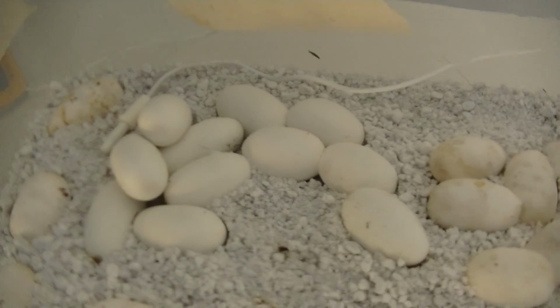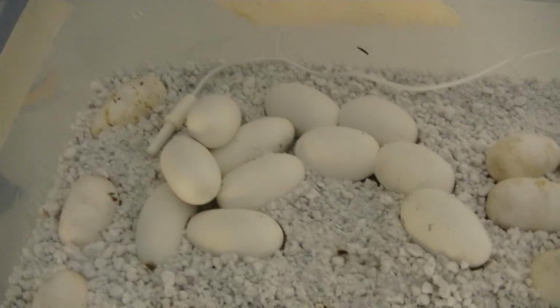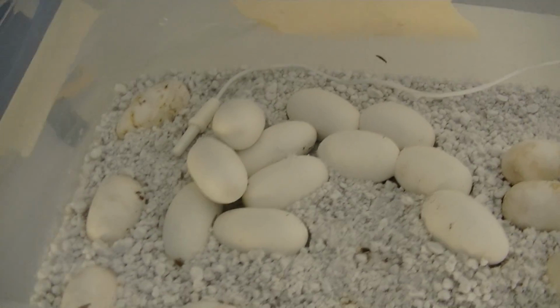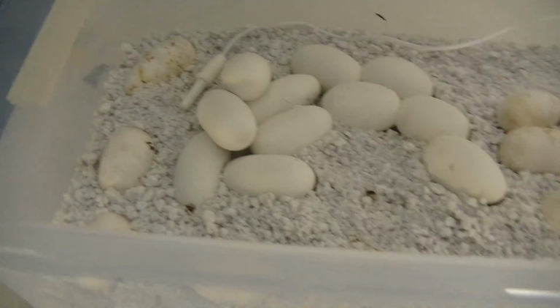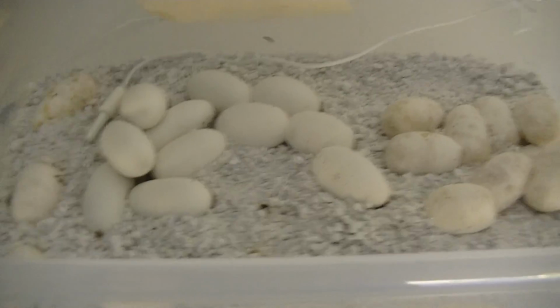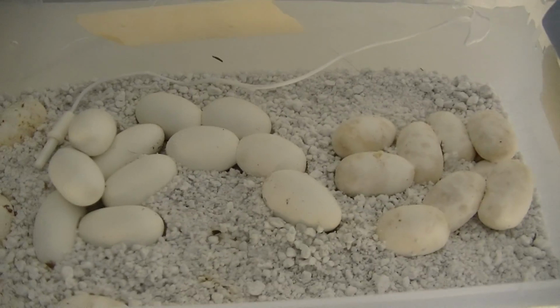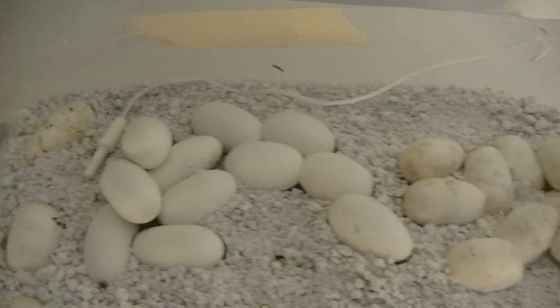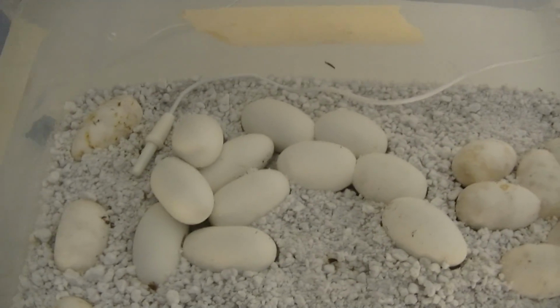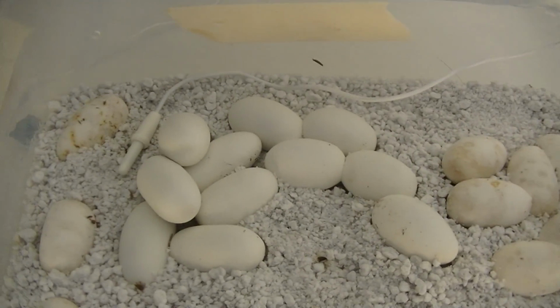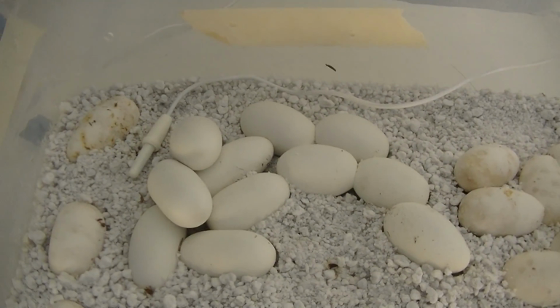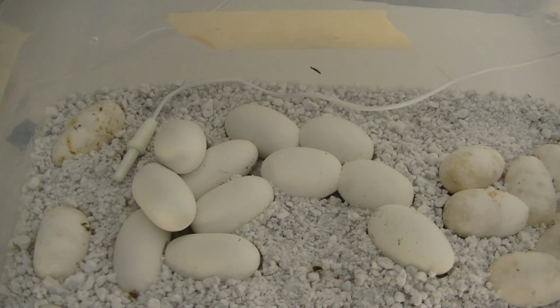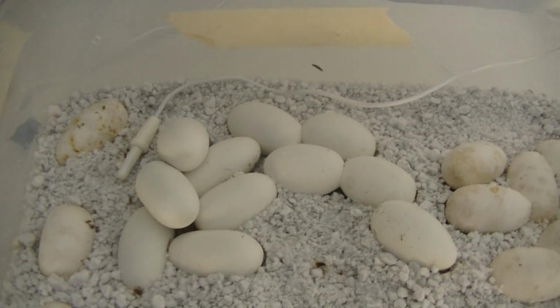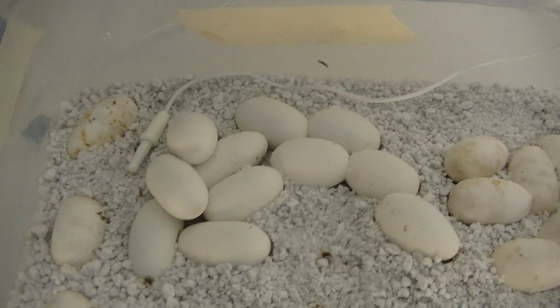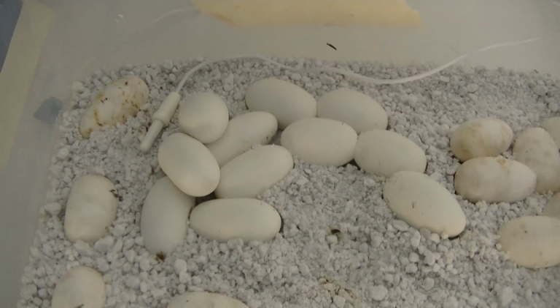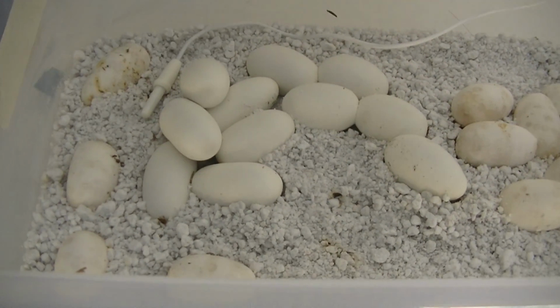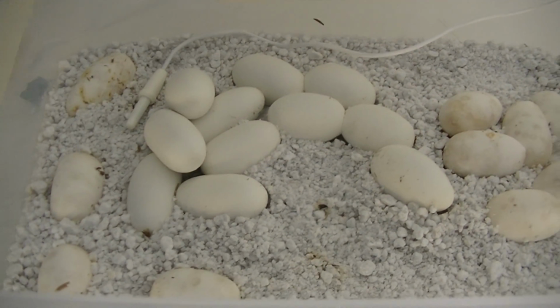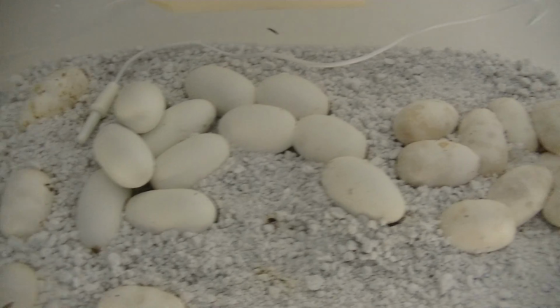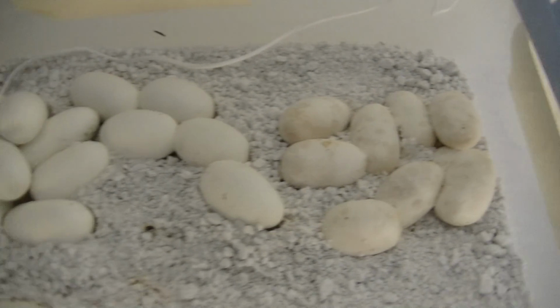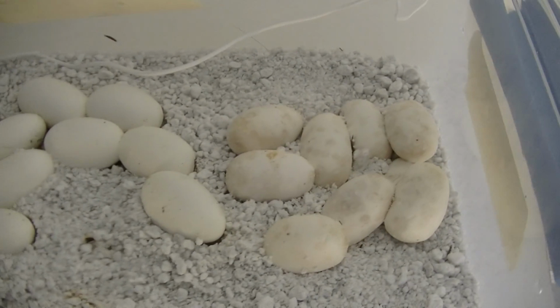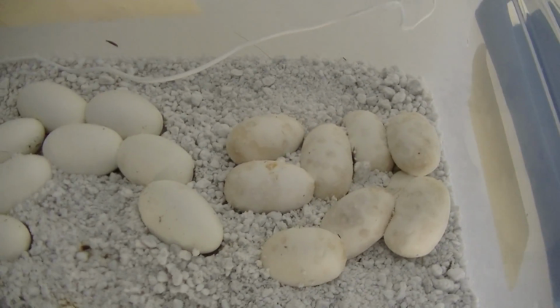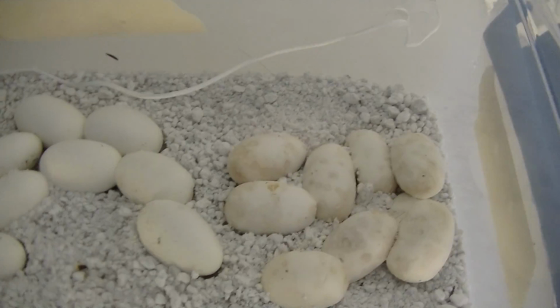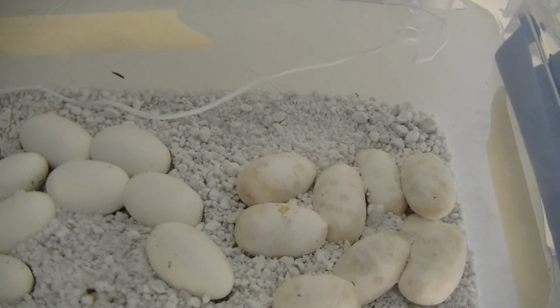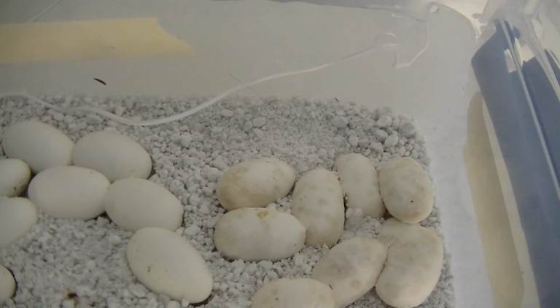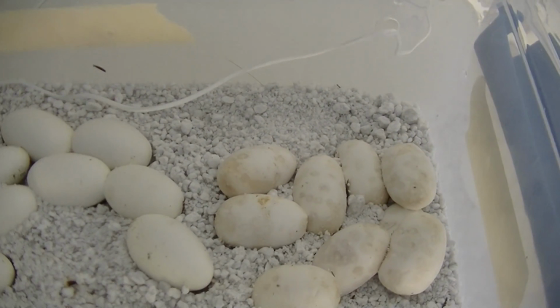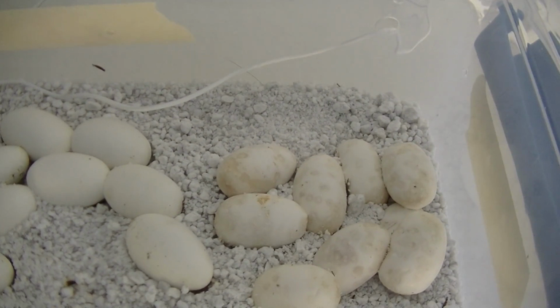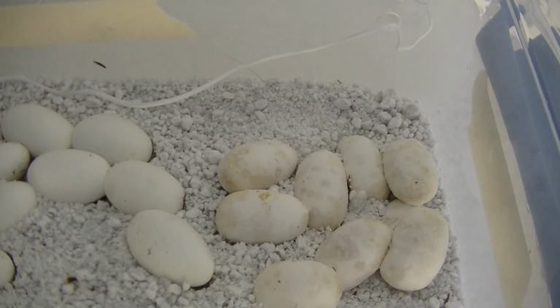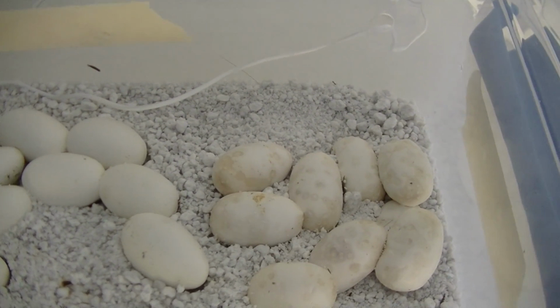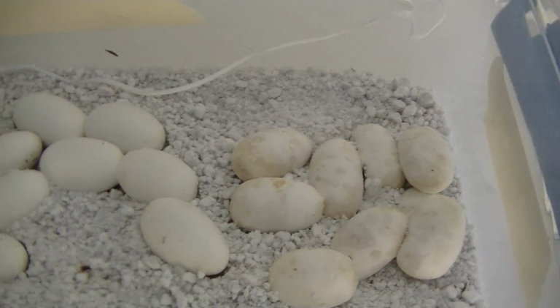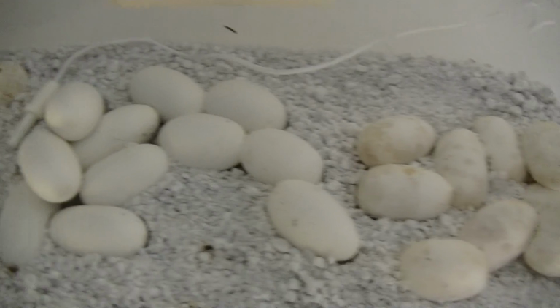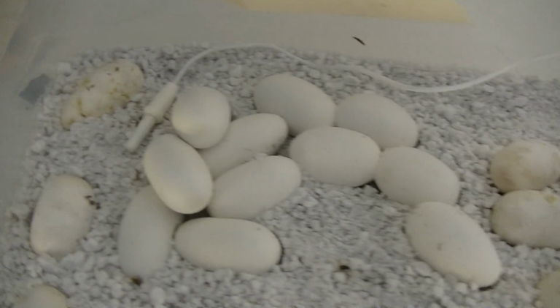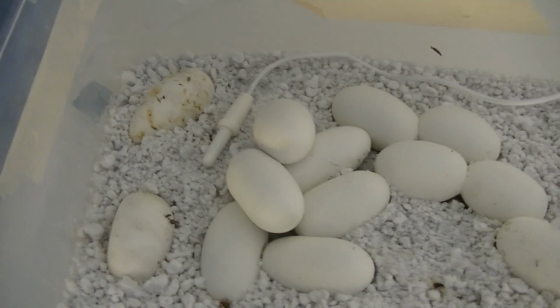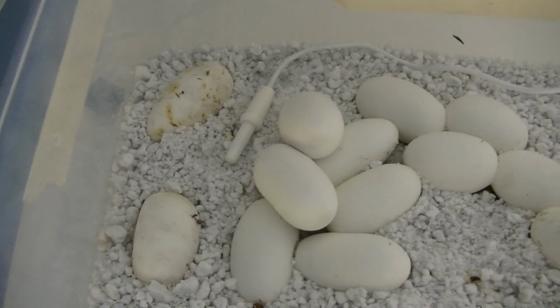As you can see, I have a lot more than I had before. My blizzard corn snake also laid 13 eggs — I think it was about 12 days after the blizzard laid hers.